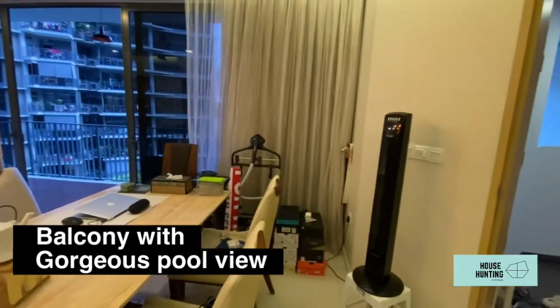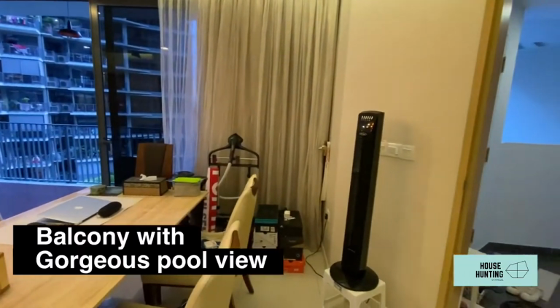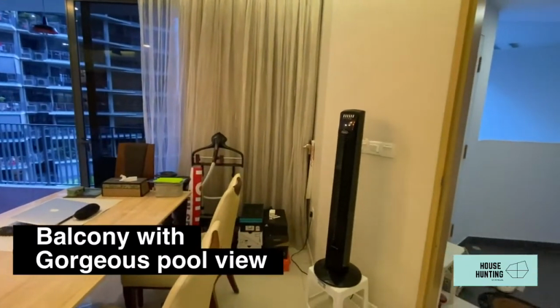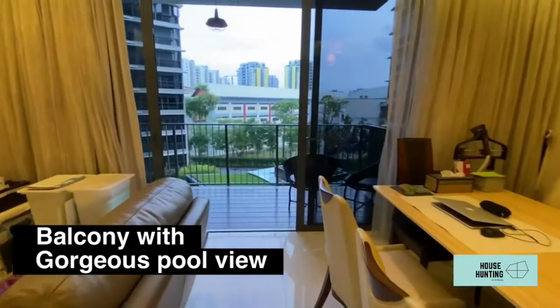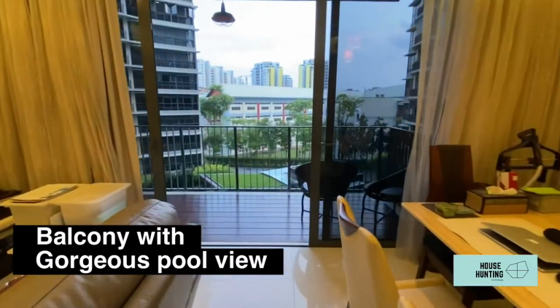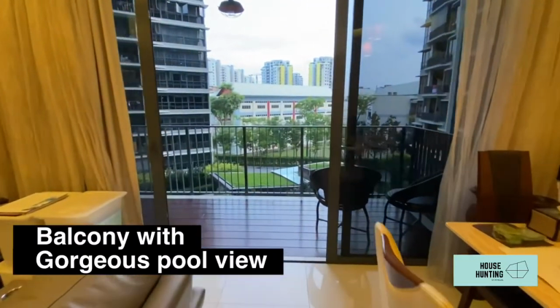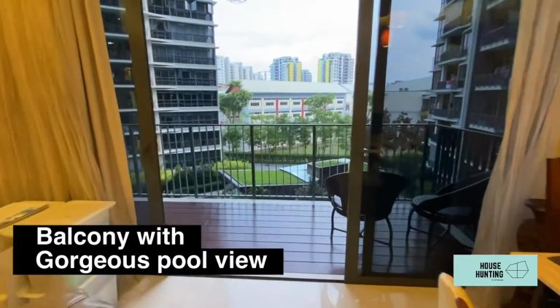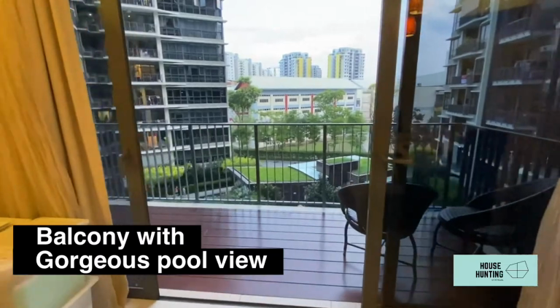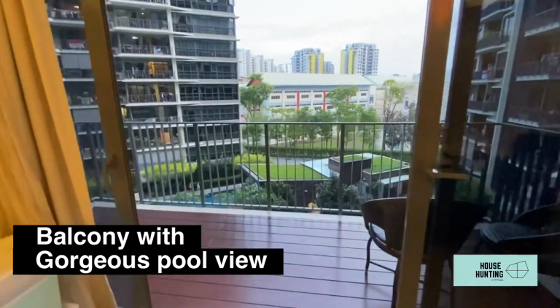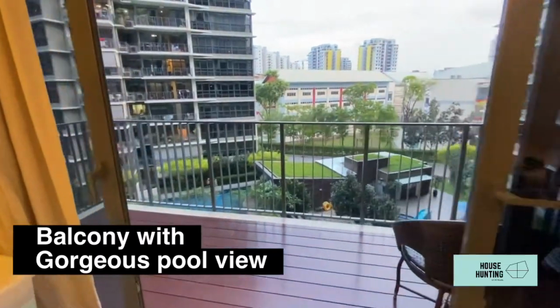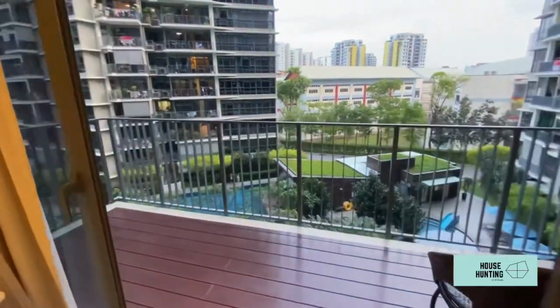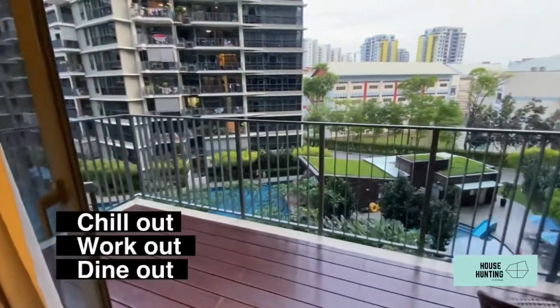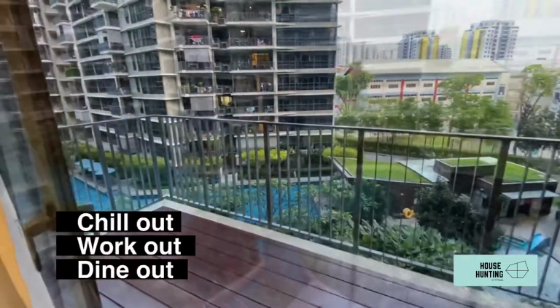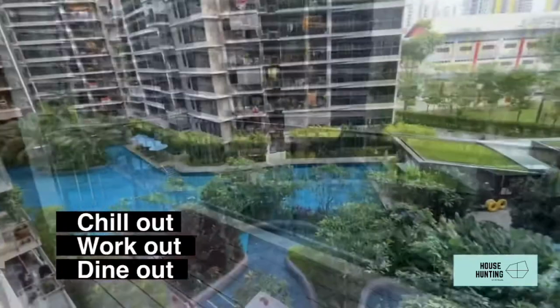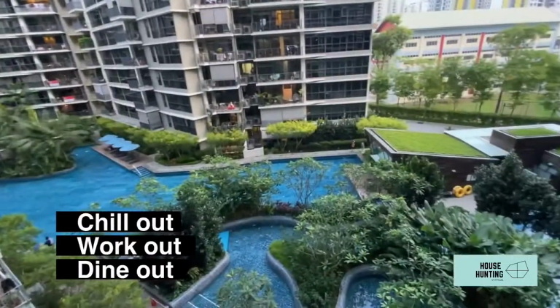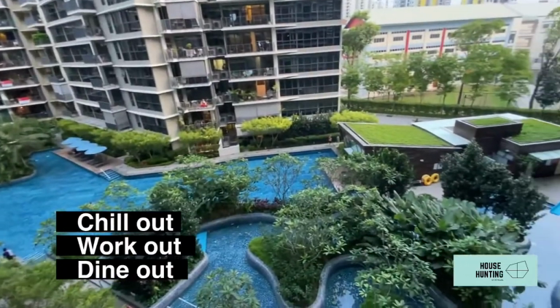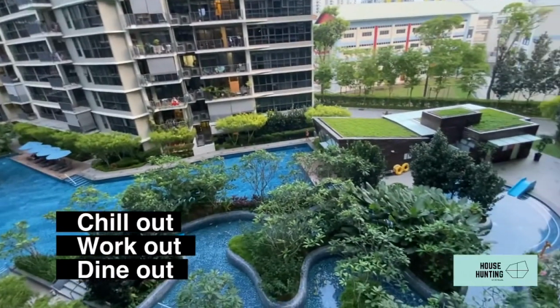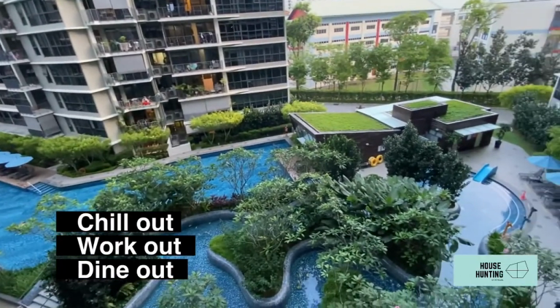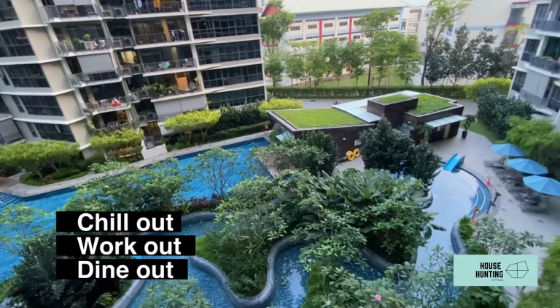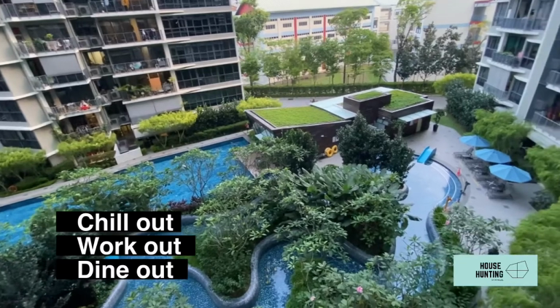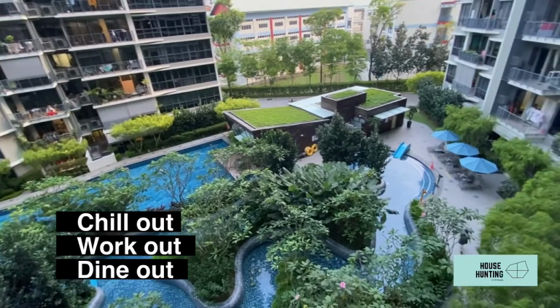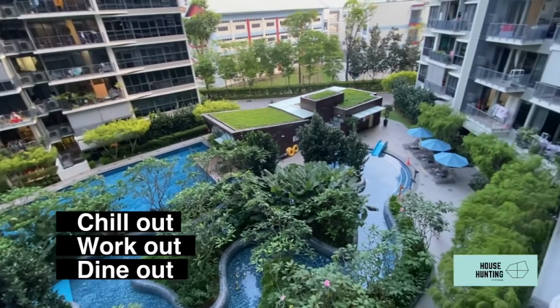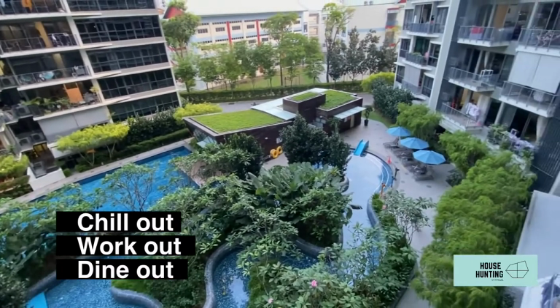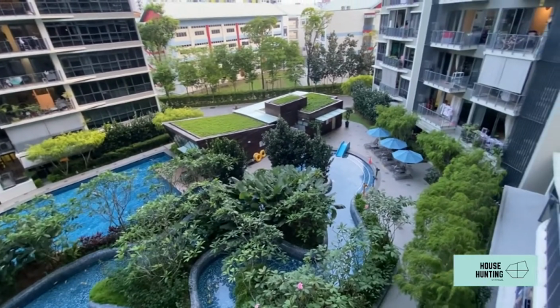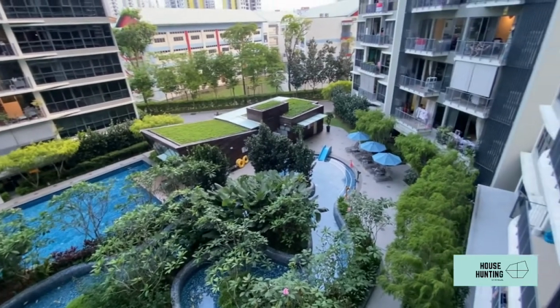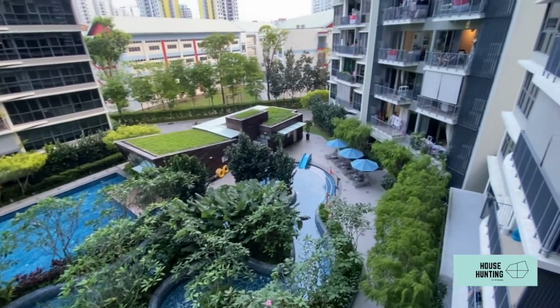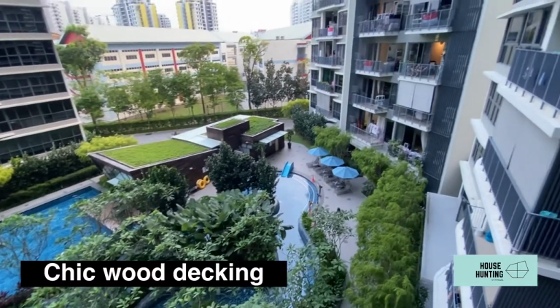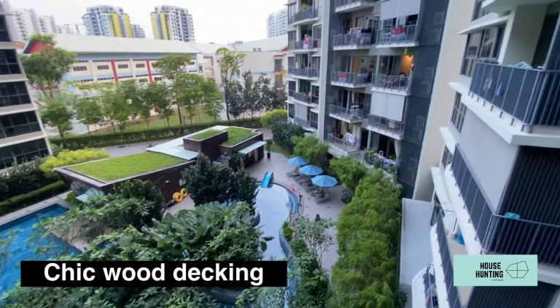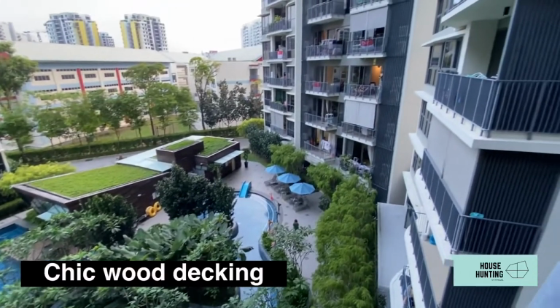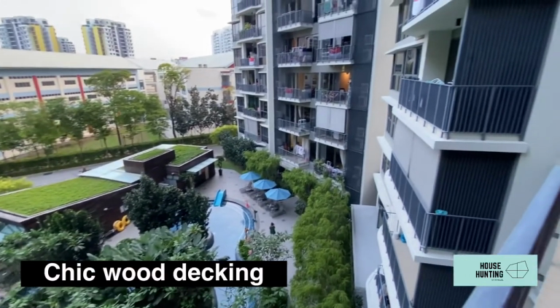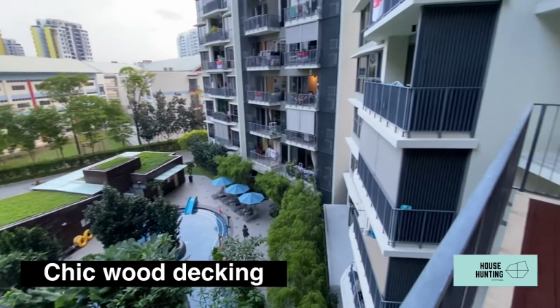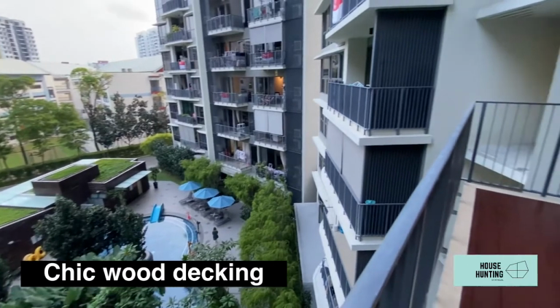One of the unit's highlights is the balcony. Overlooking the pool, it's a great place to chill or work out. It can also be converted into a dining area for small families, and the owner has done up the wood decking for a more chic look.